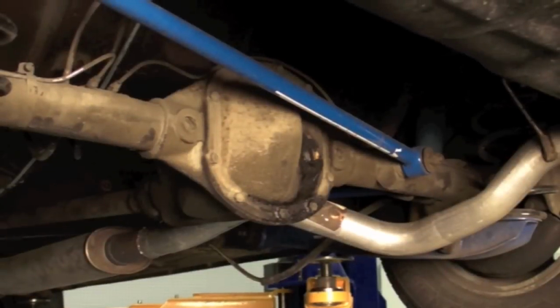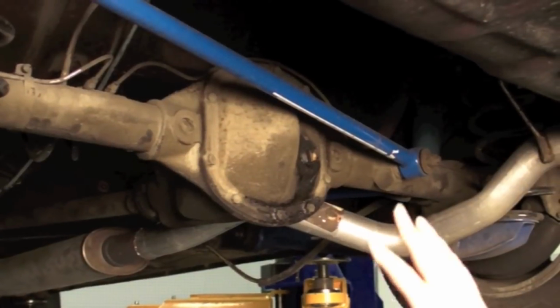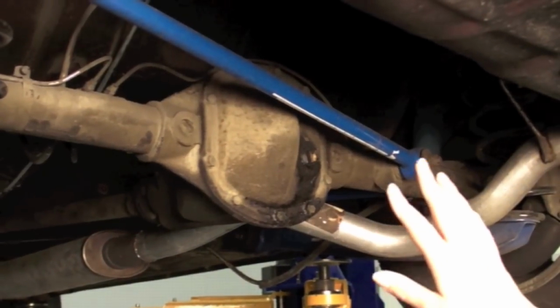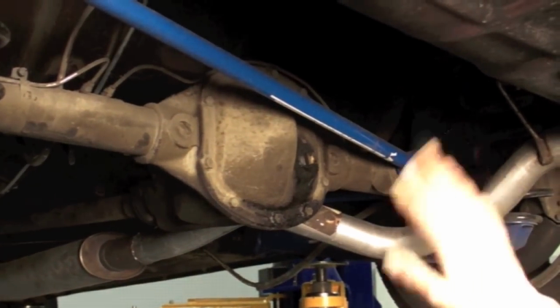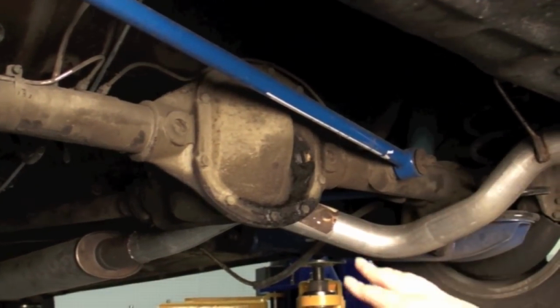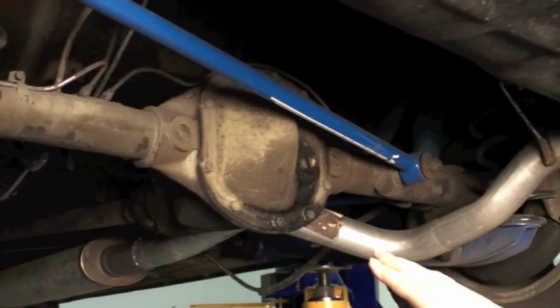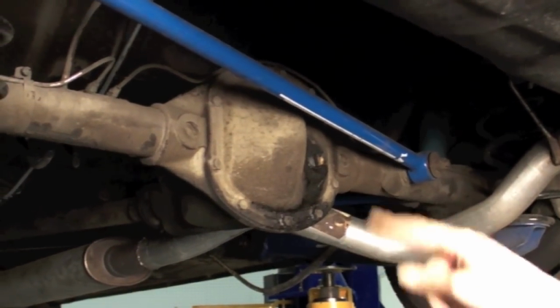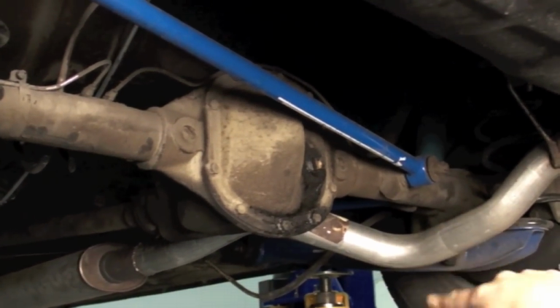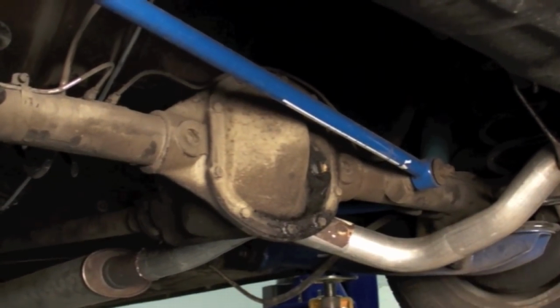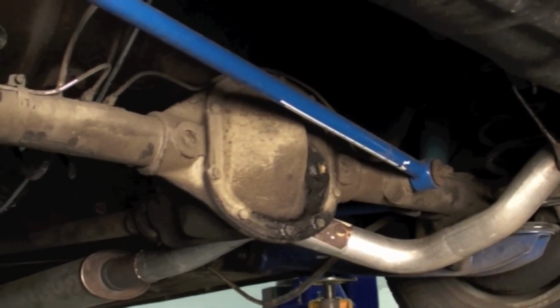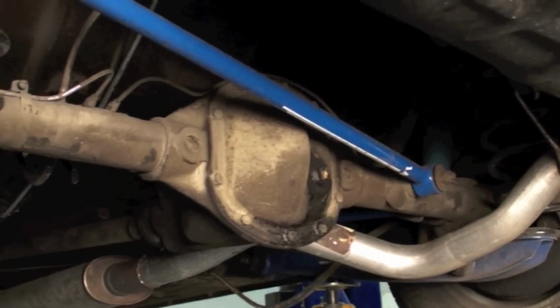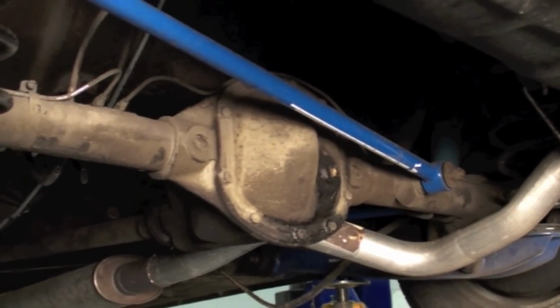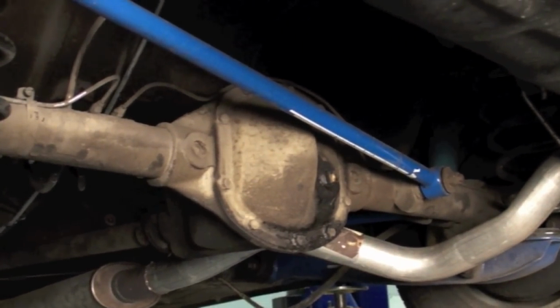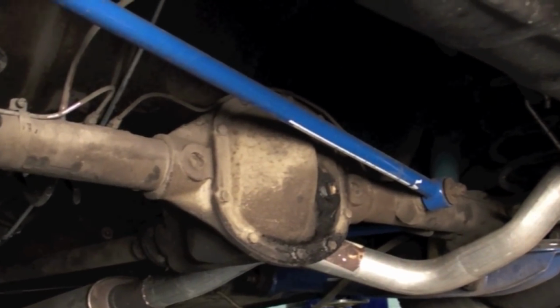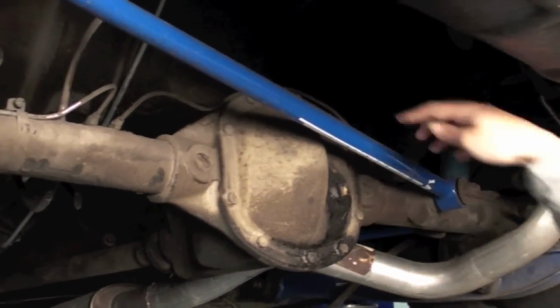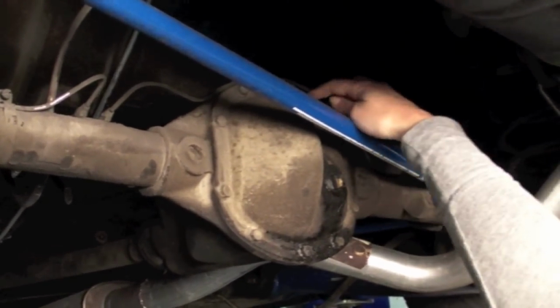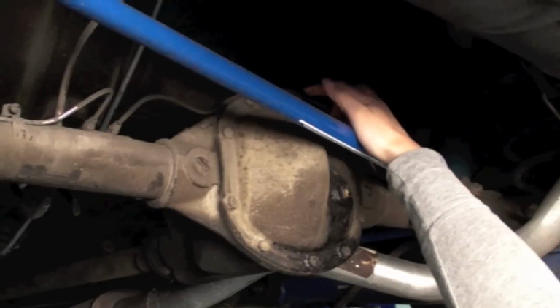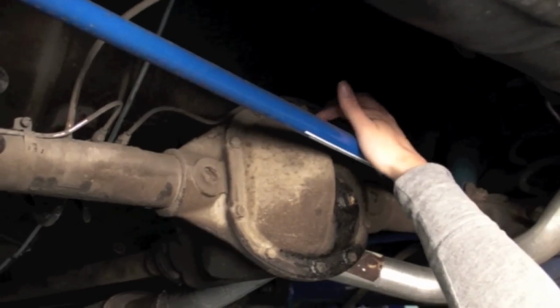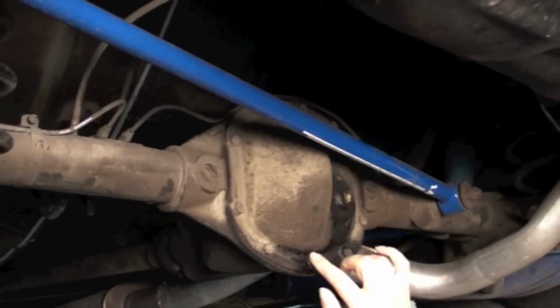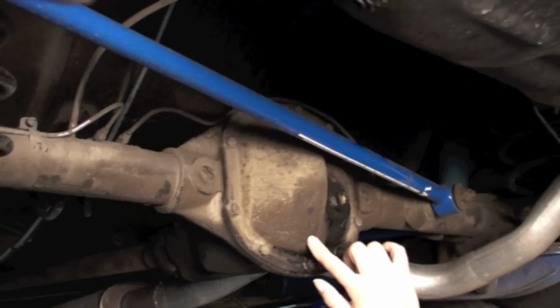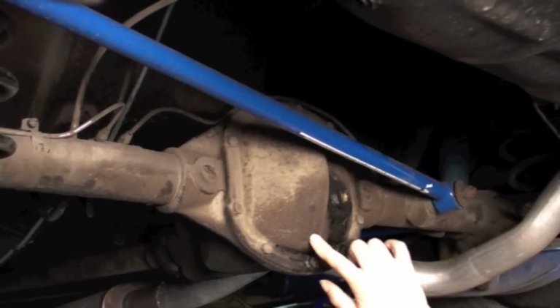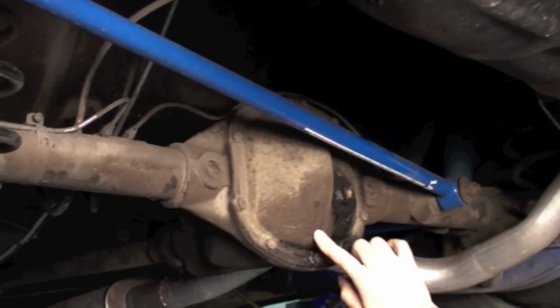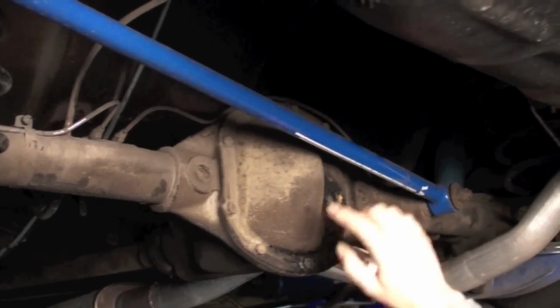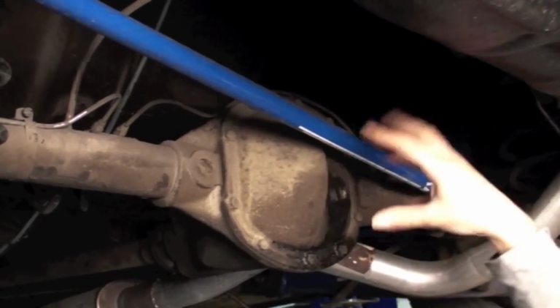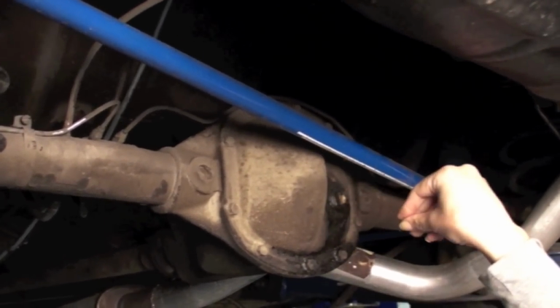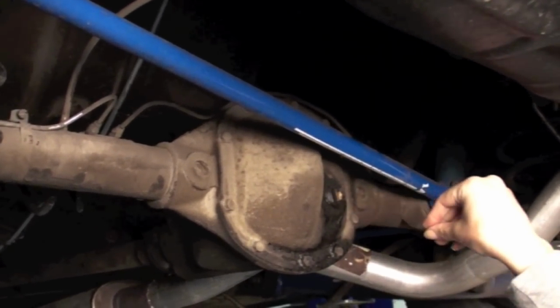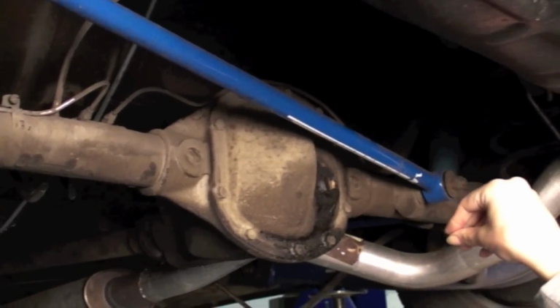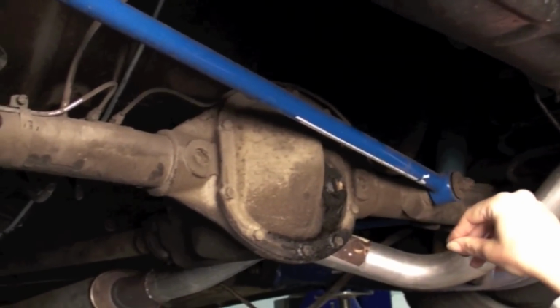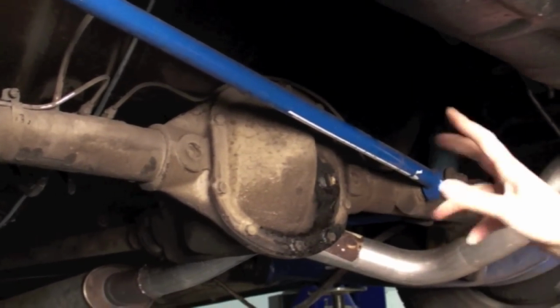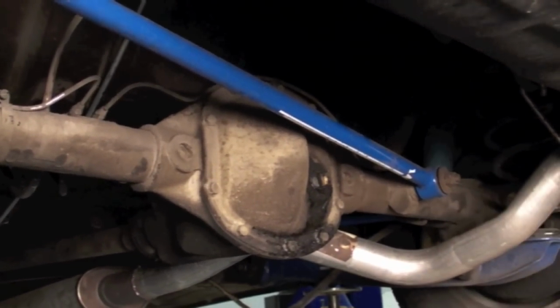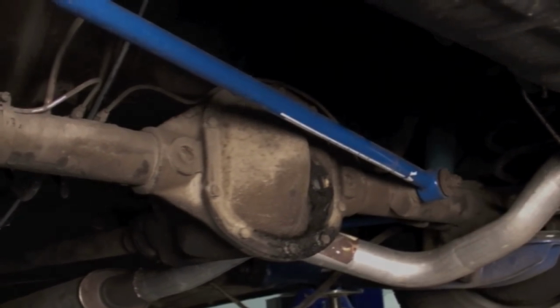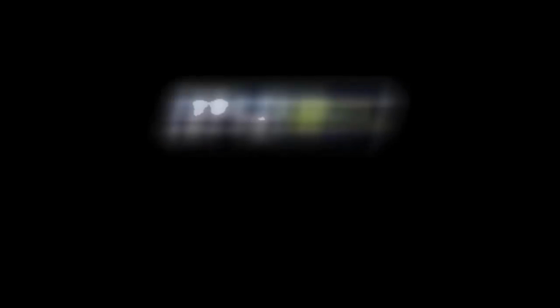So when you jack up the back of your car, don't be surprised if your differential doesn't look like this one. Some of them are going to have a top fill and a drain plug here, so that's one of the ways that you can accomplish changing out the fluid.